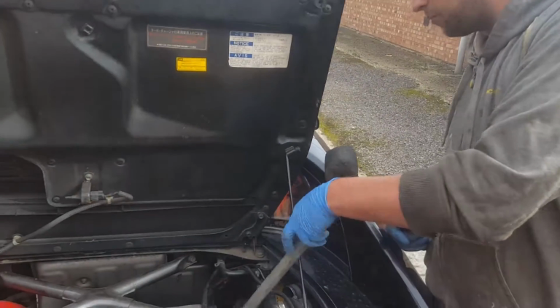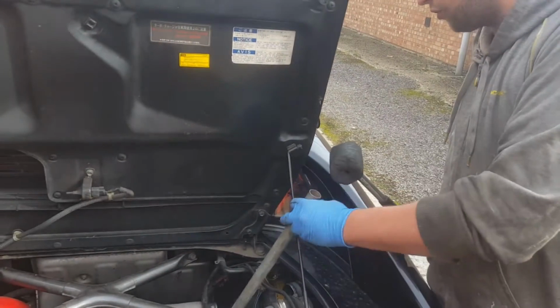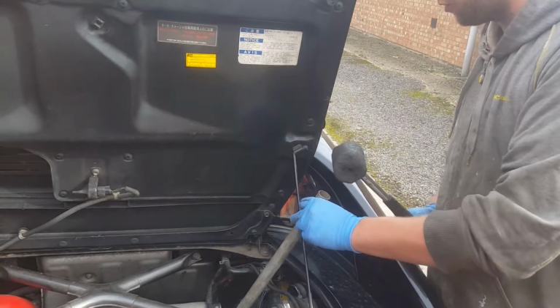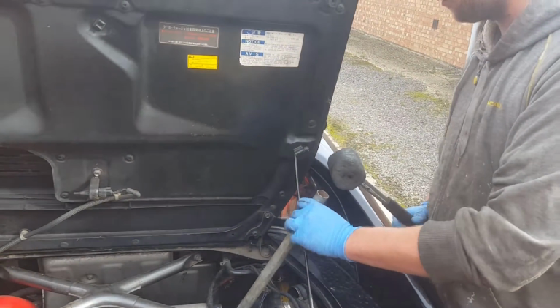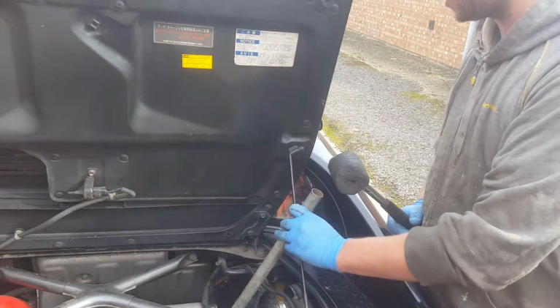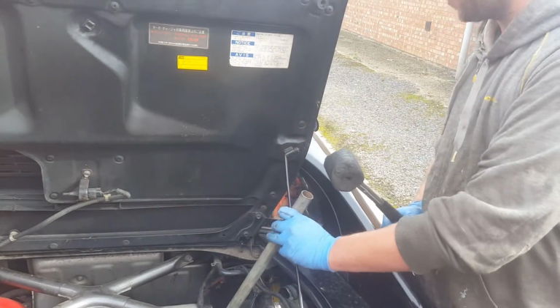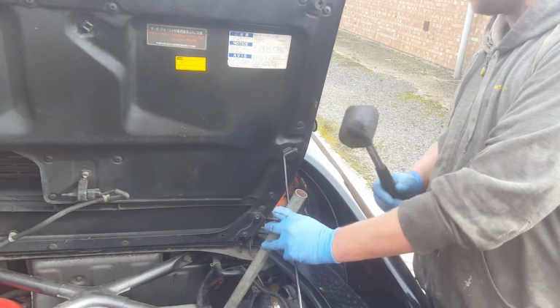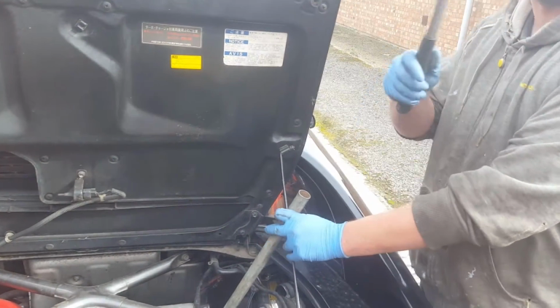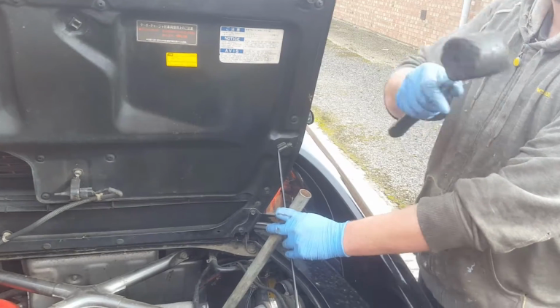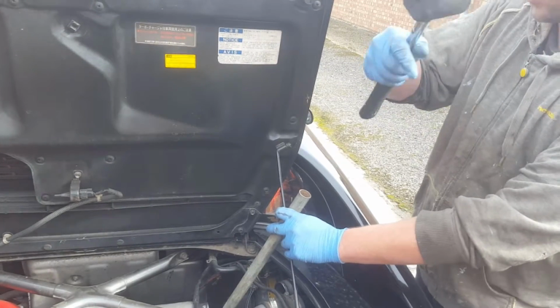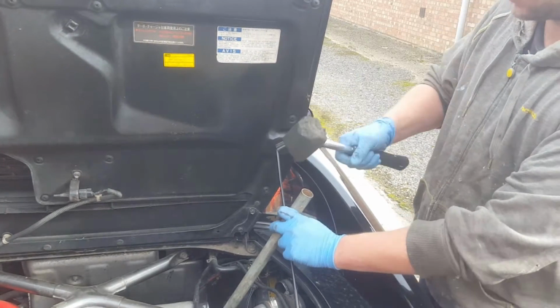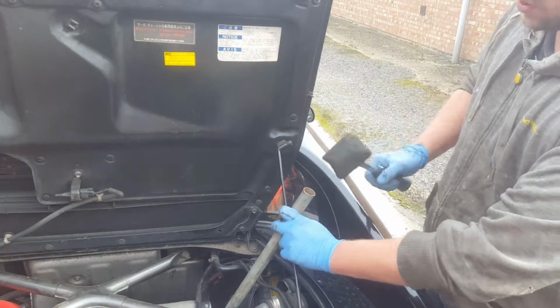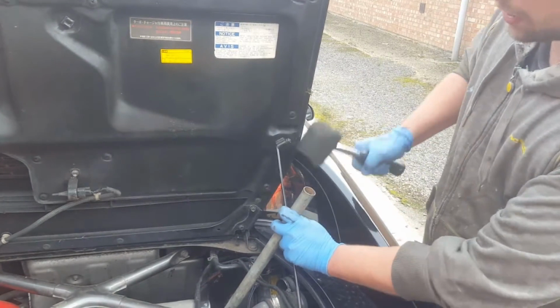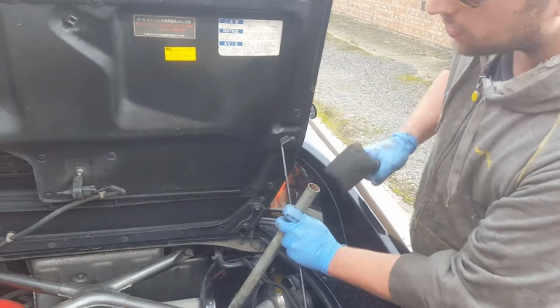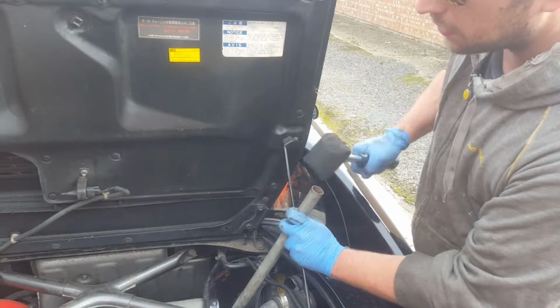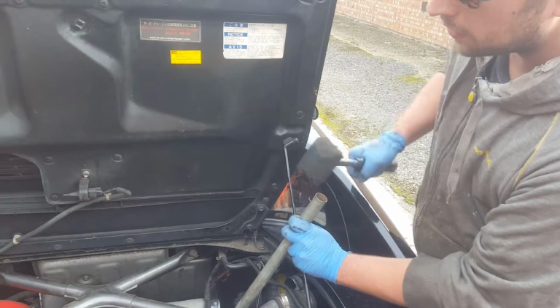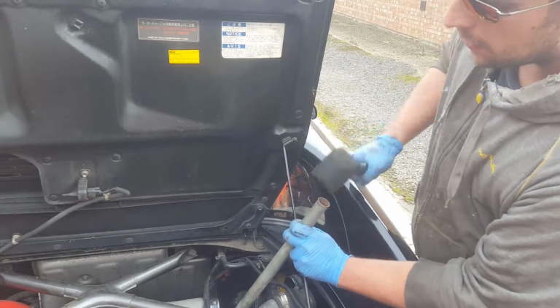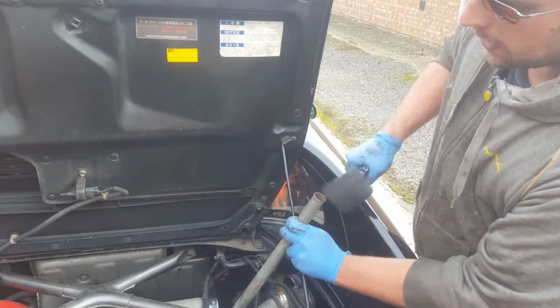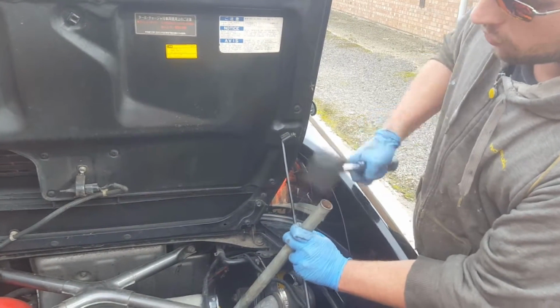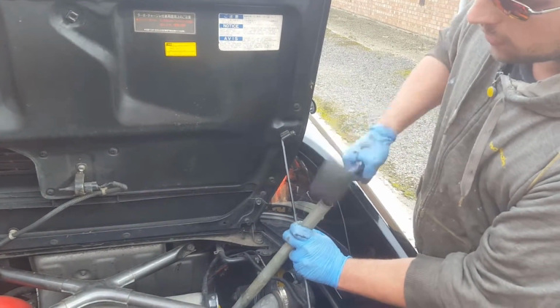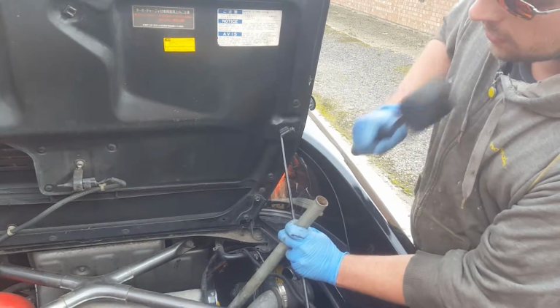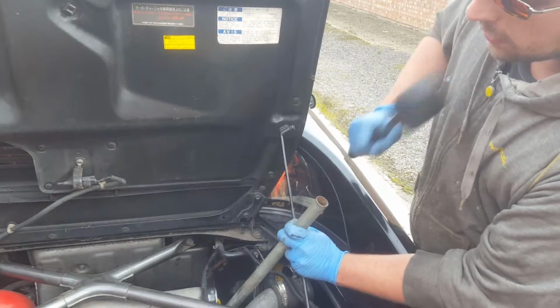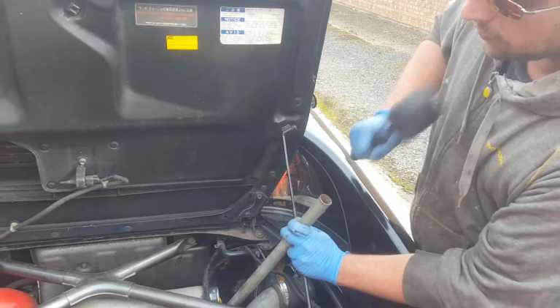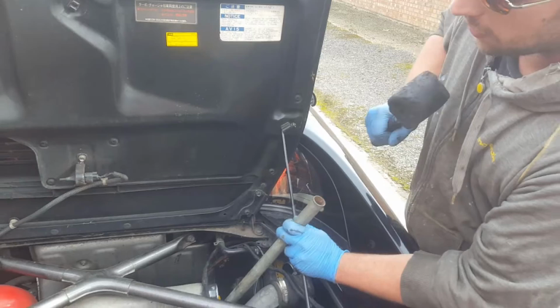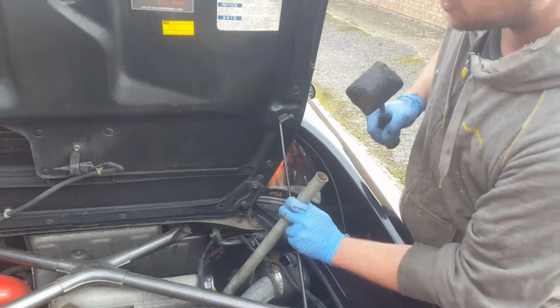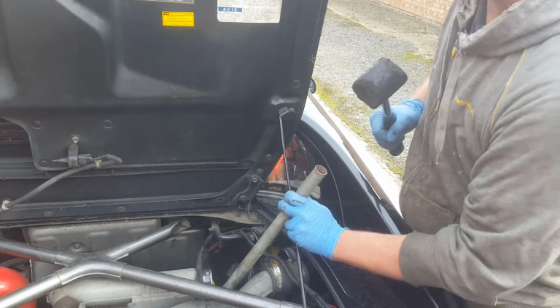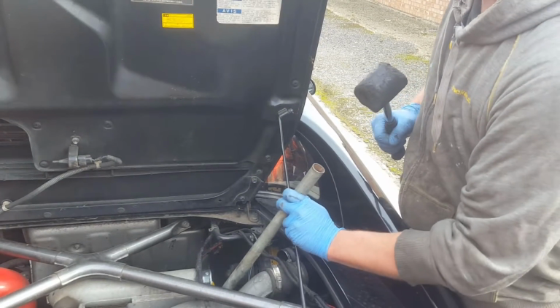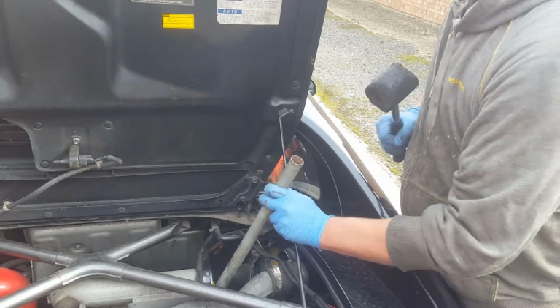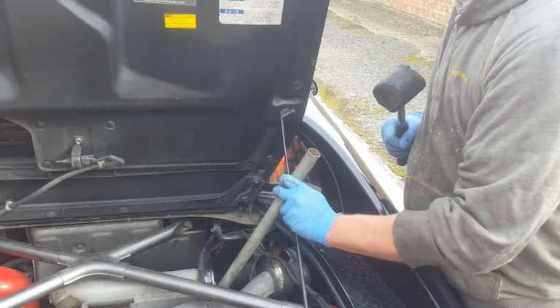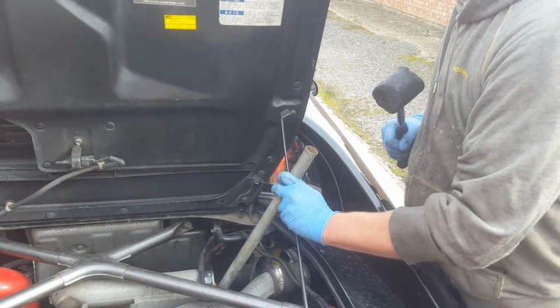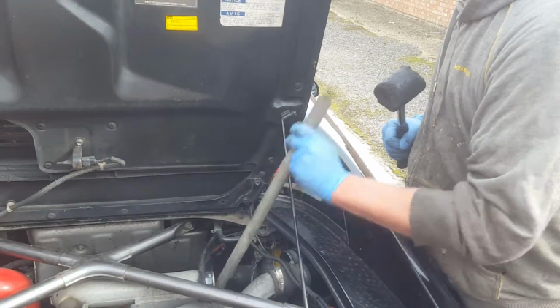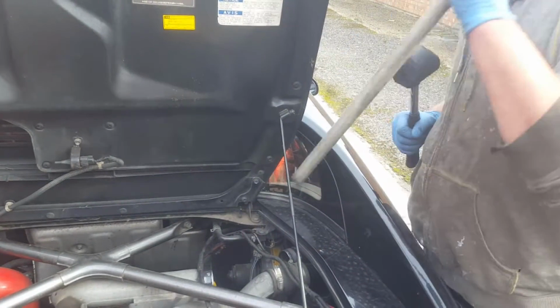I'll put it on the corner of the oil filter — even though it's round it sort of ridges. I'm just going to hit the corner a few times. There we go, it's already started to move.